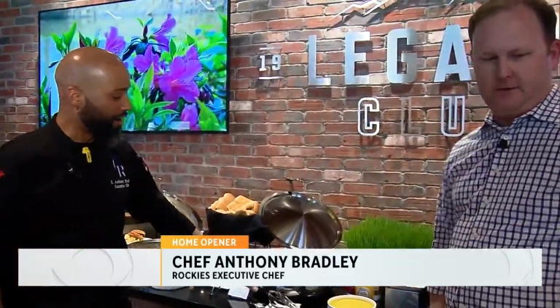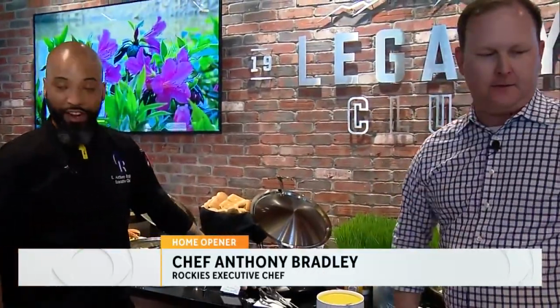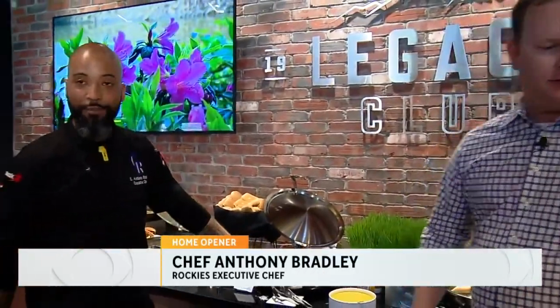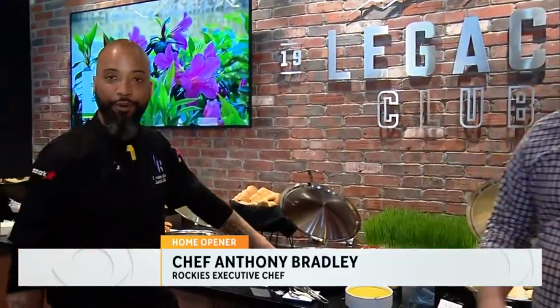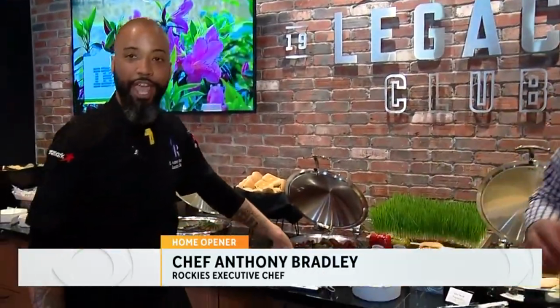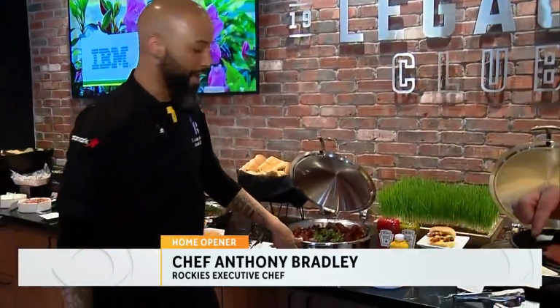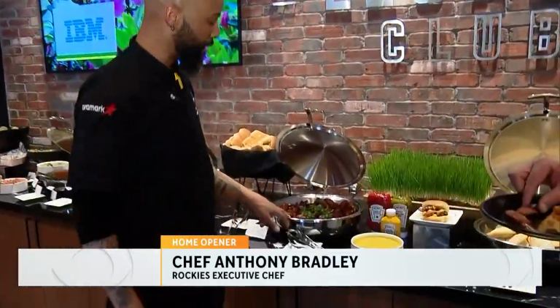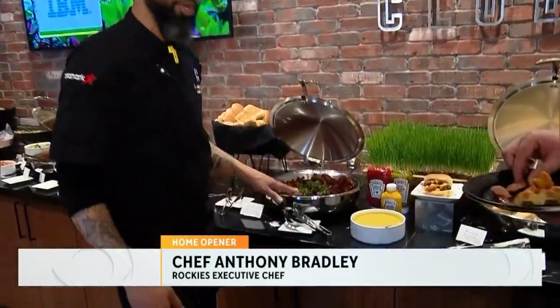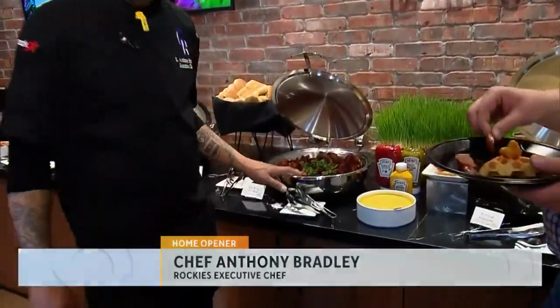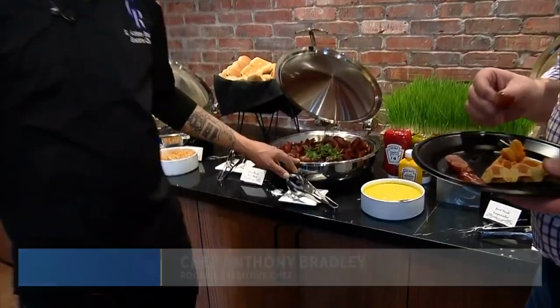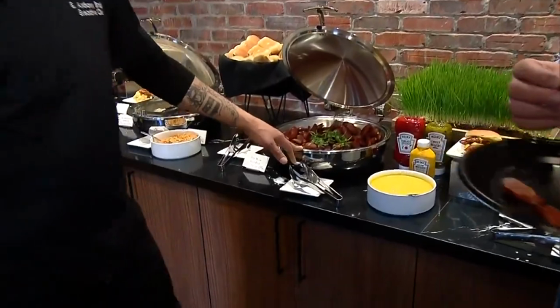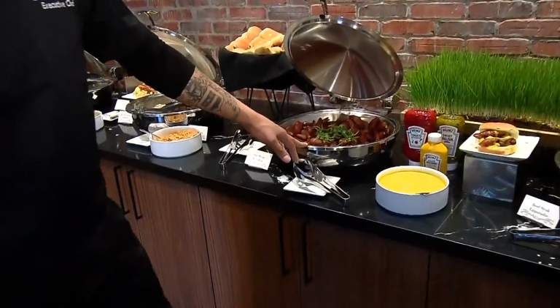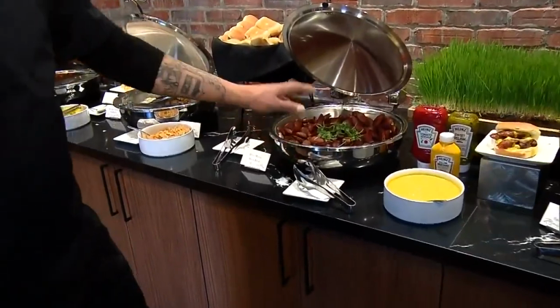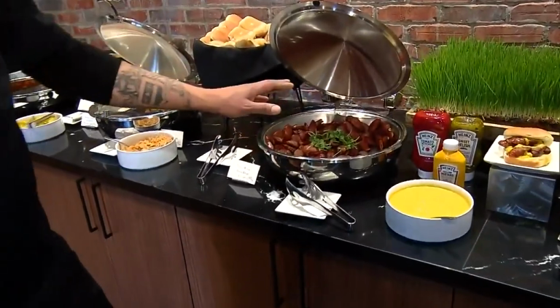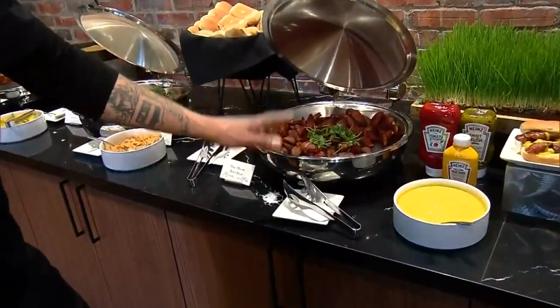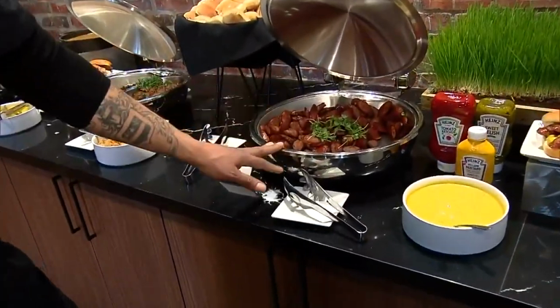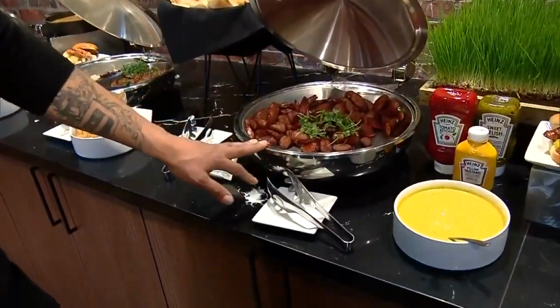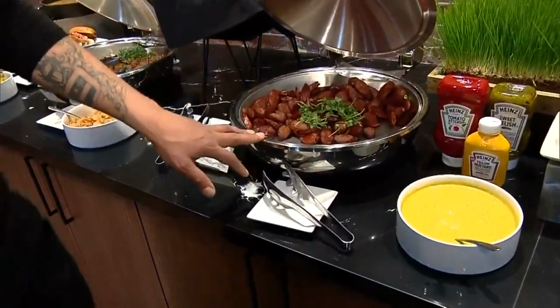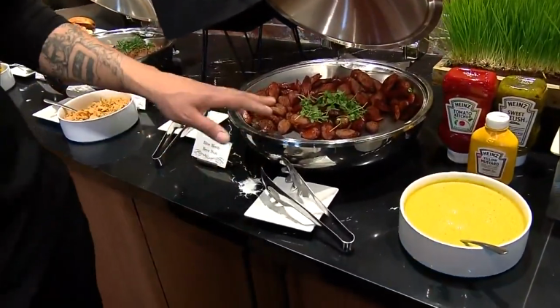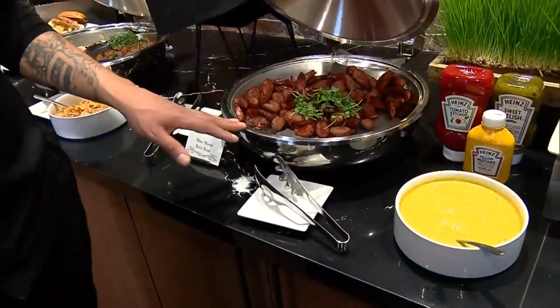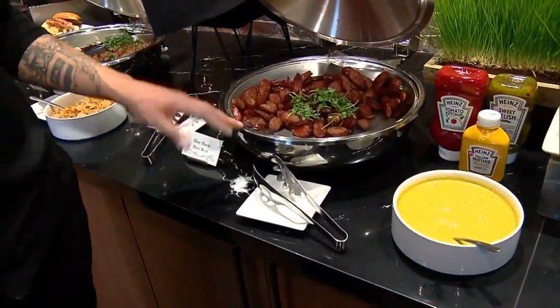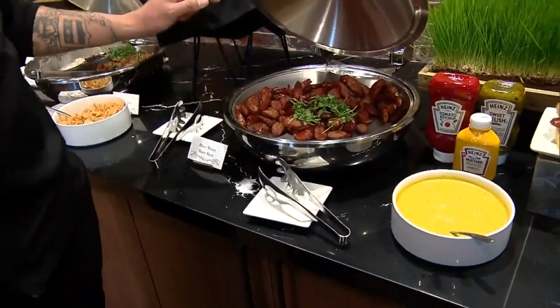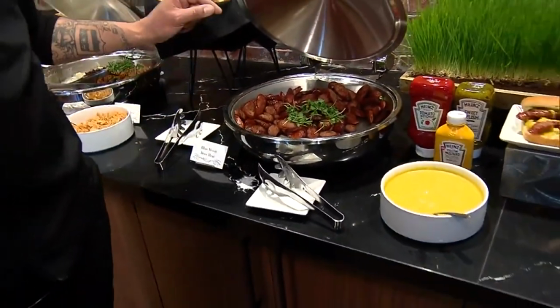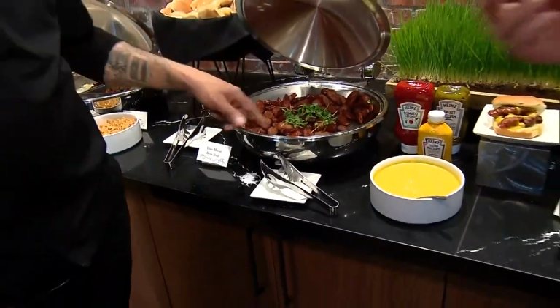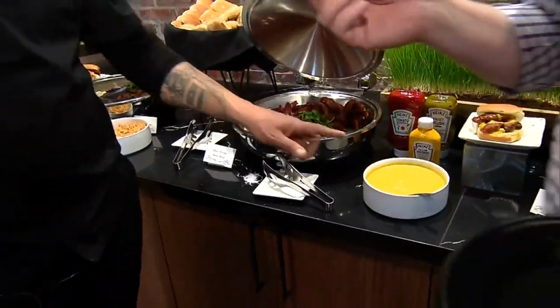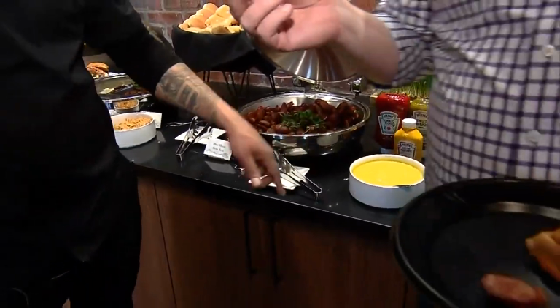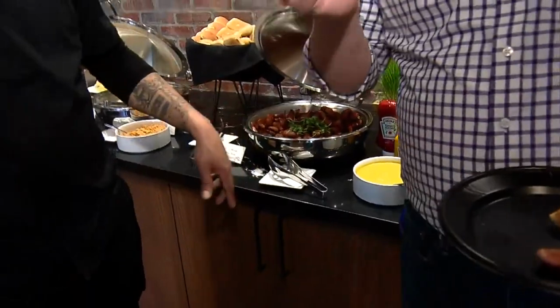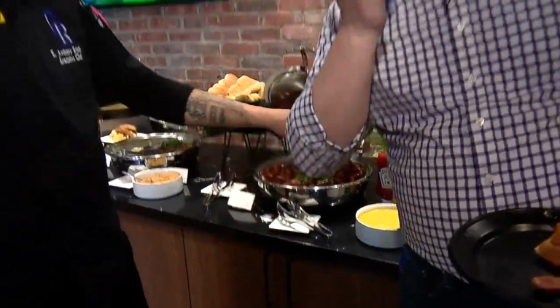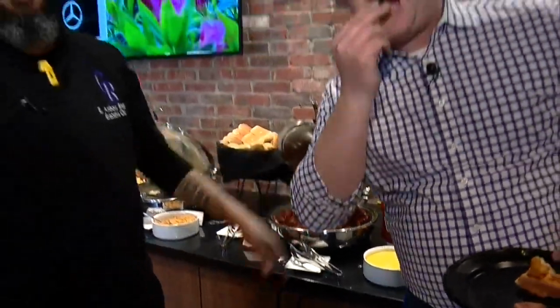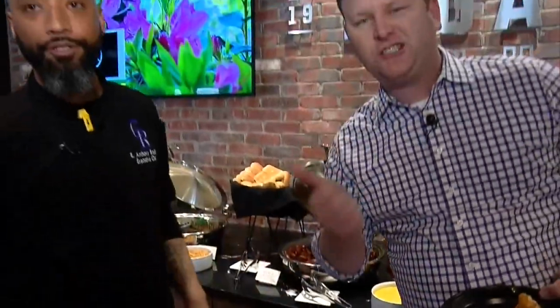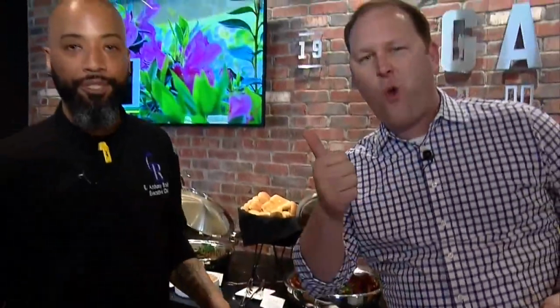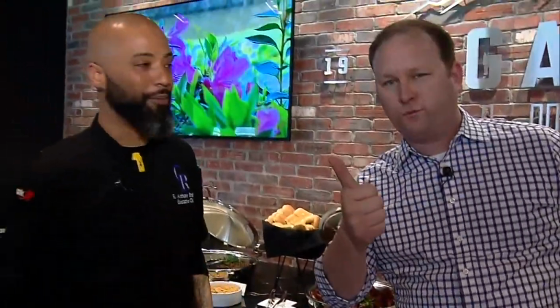Another item here, we have a Blue Moon Brat. It is an ode to the stadium for Blue Moon beer. It is served with a beer mustard and pickles on a potato bun.